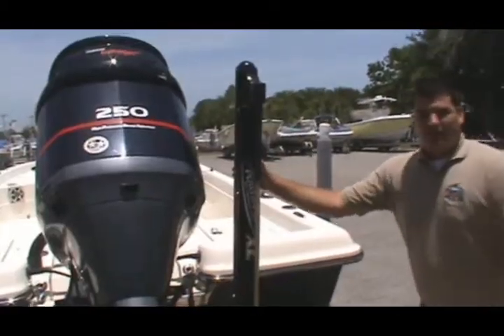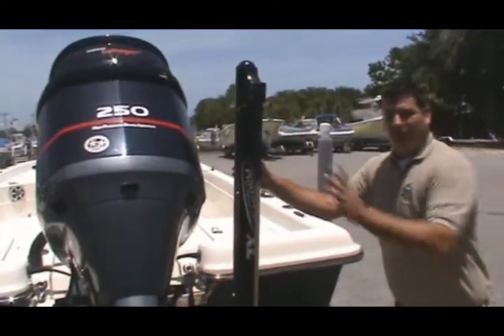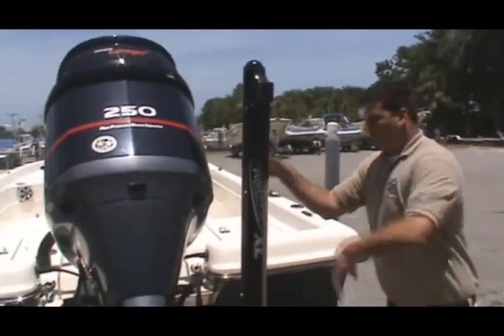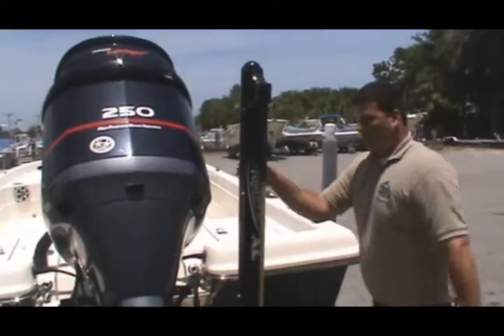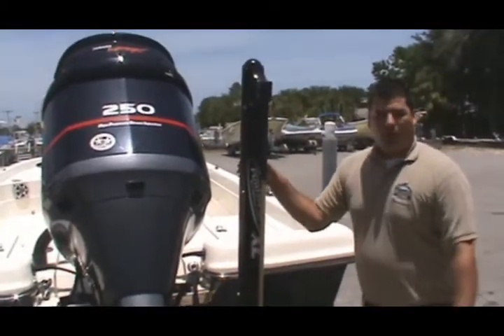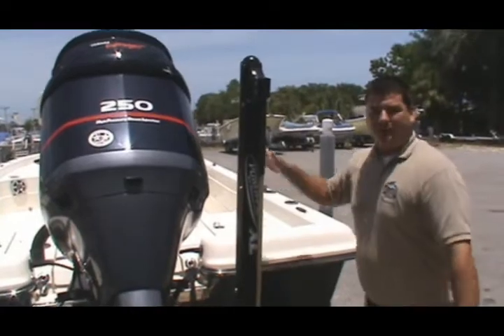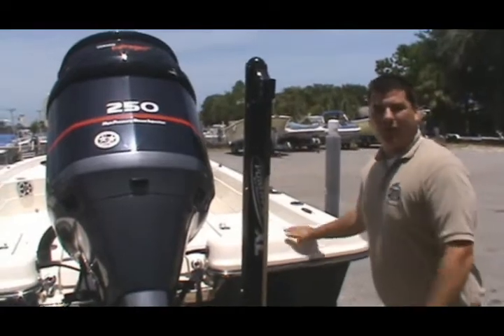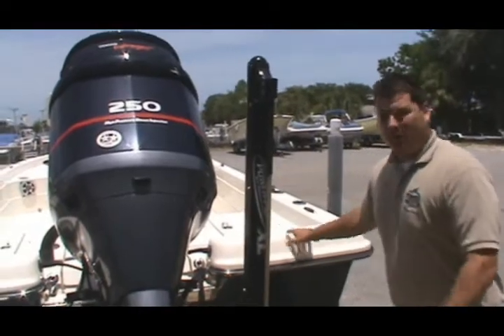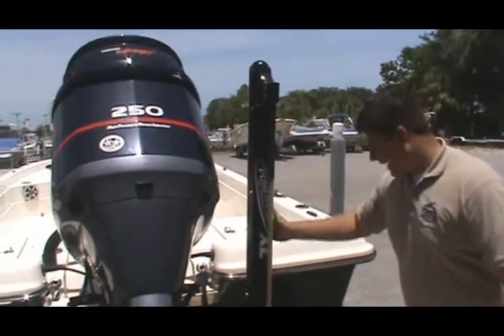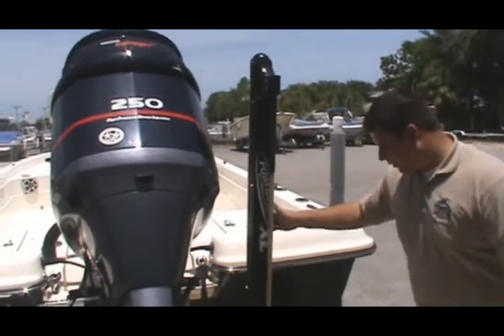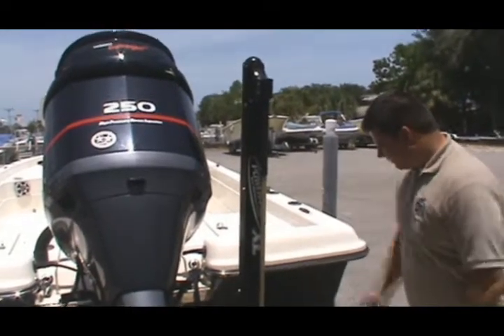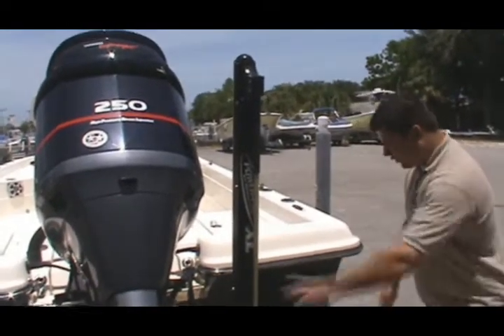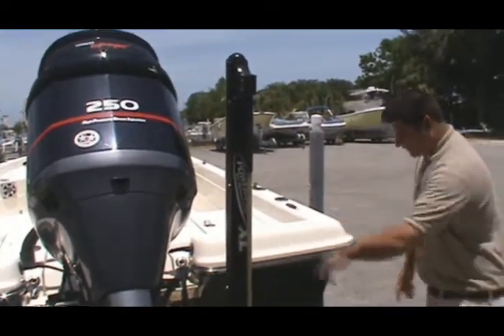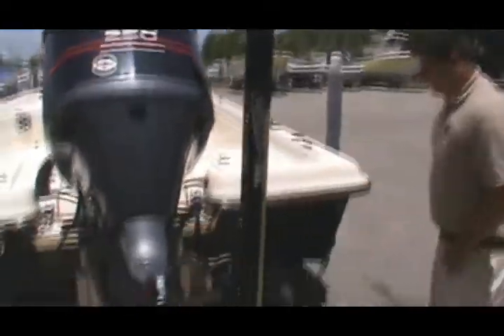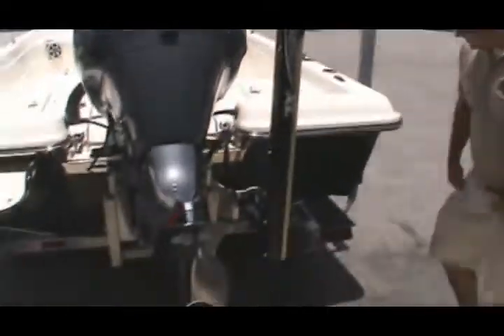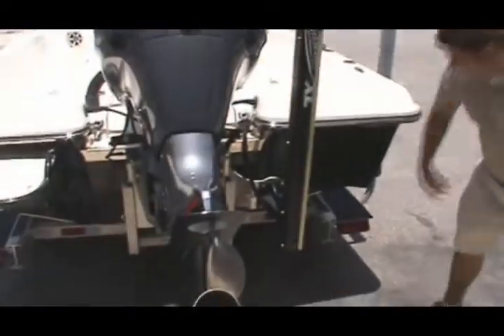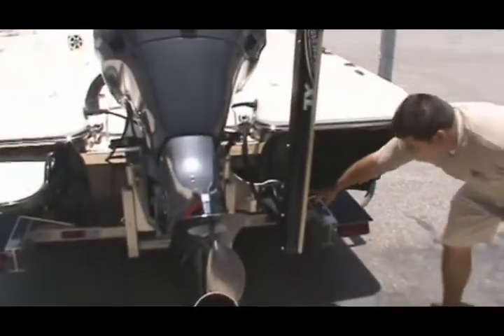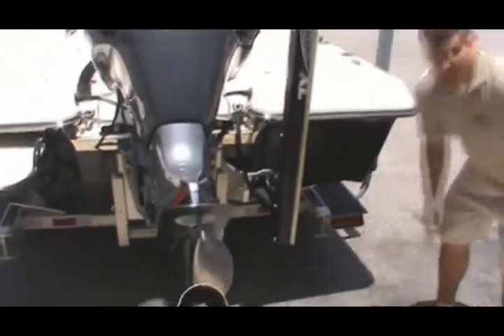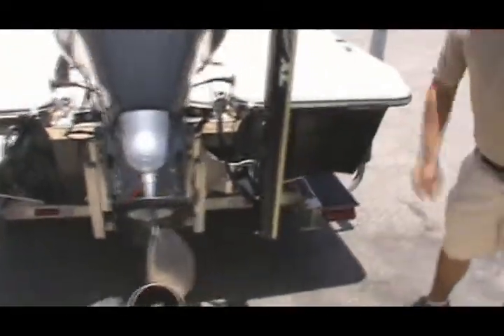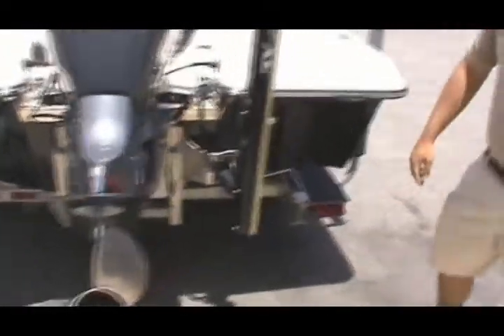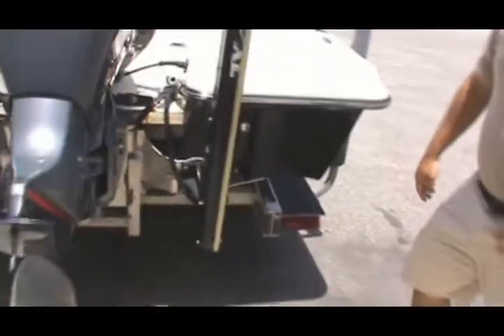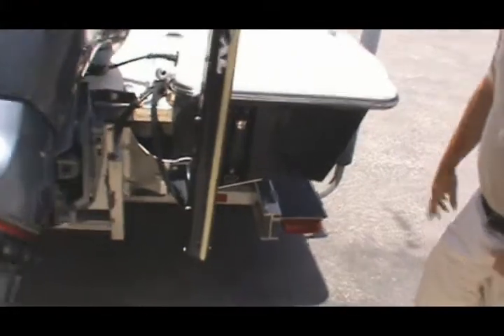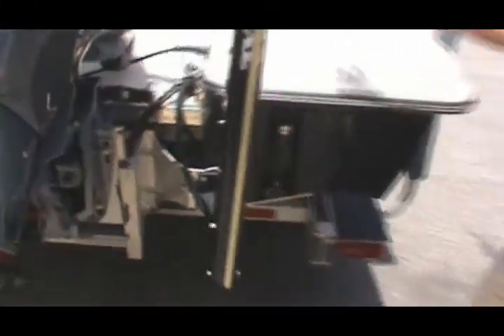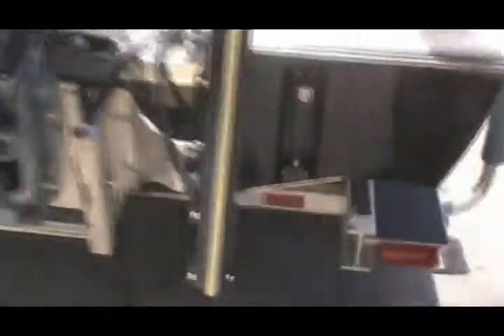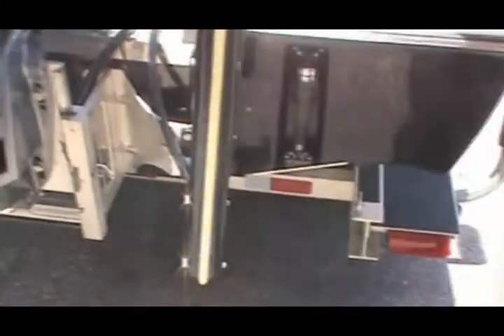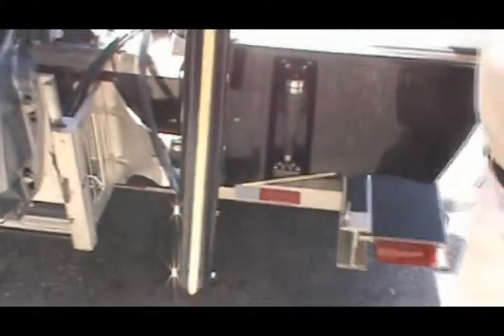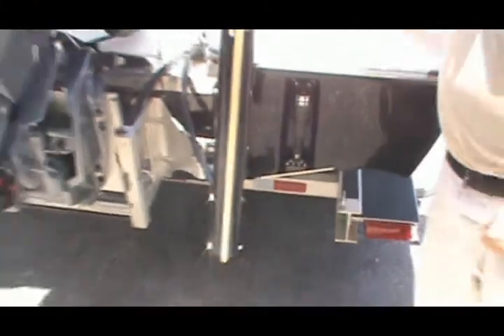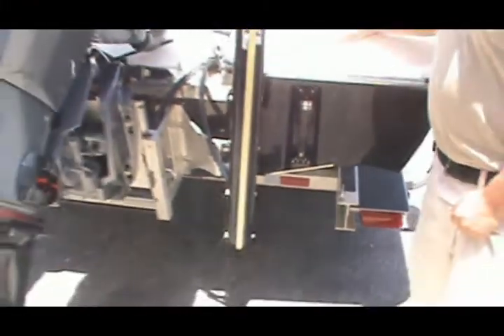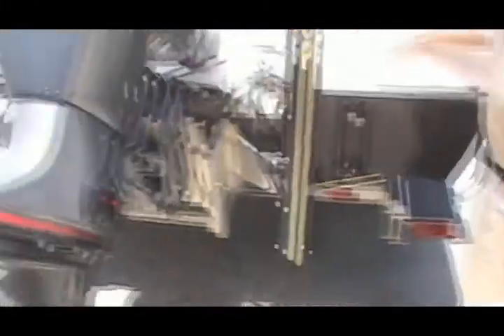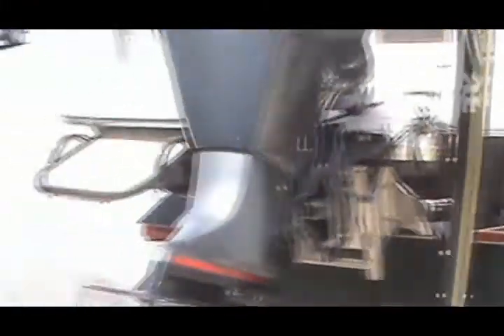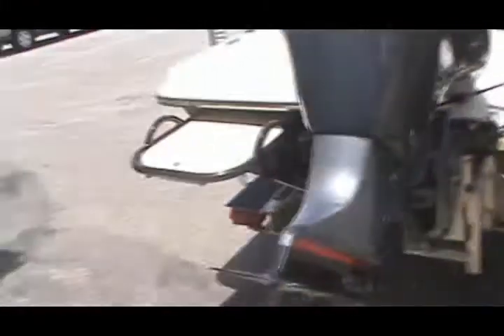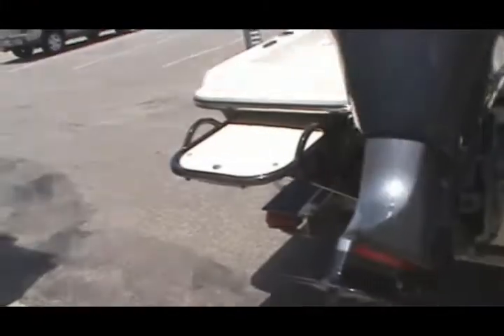She's also equipped with the power pole — what's a Shearwater without the power pole? And like I said, the jack plate and the recessed trim tabs down here. When I said she's loaded, she is loaded.